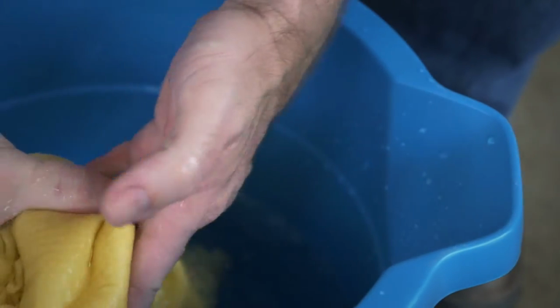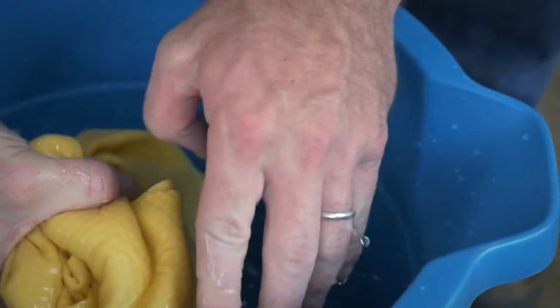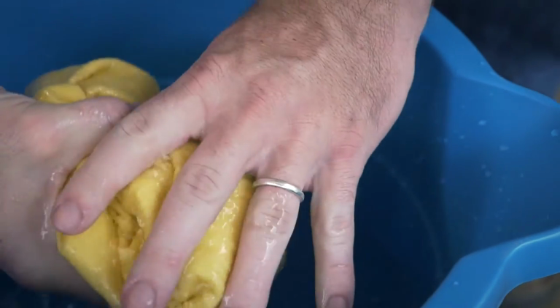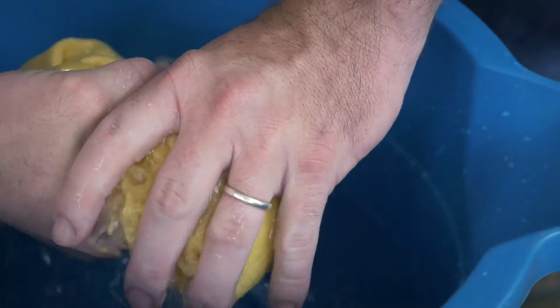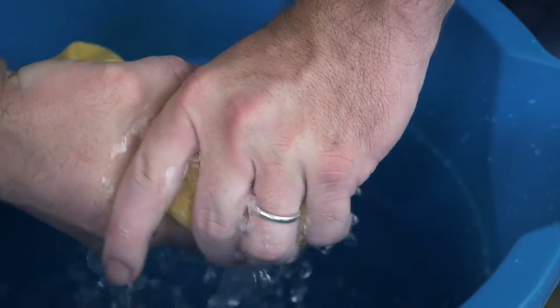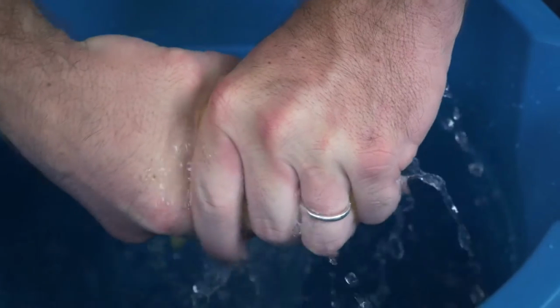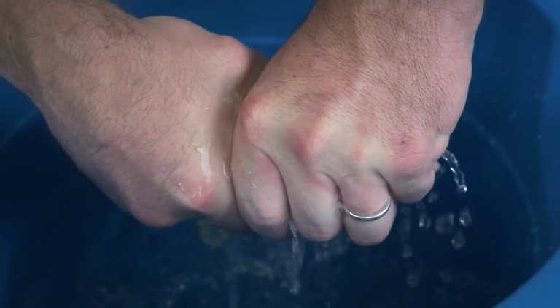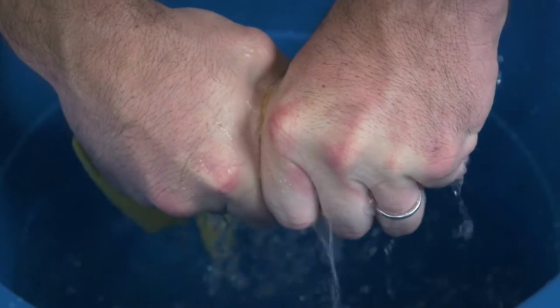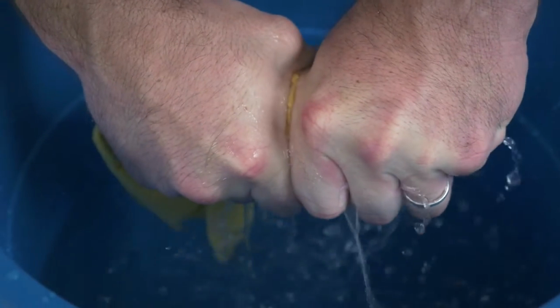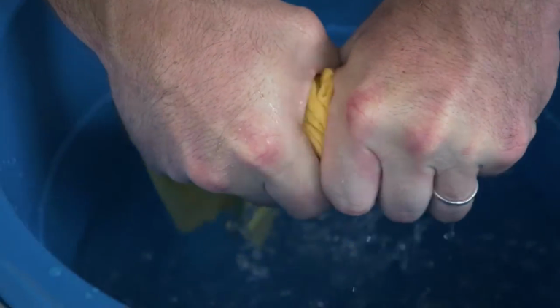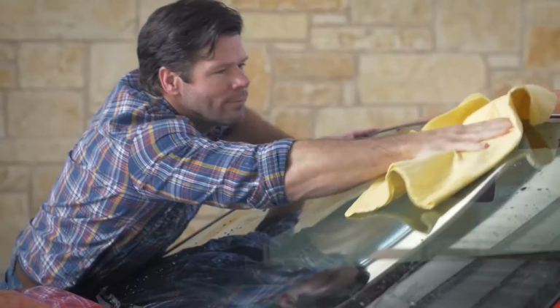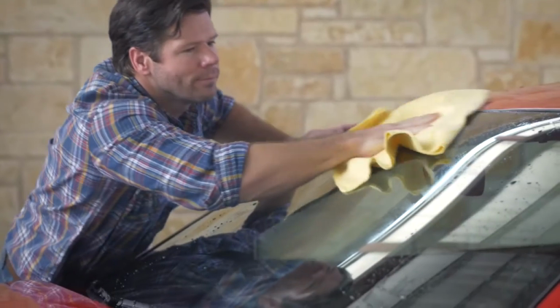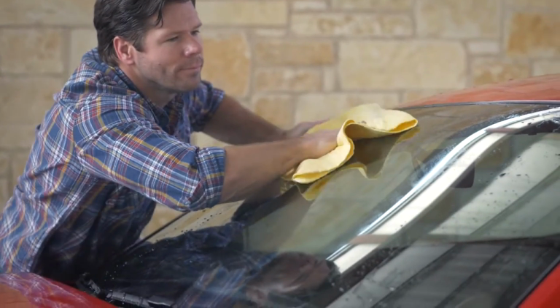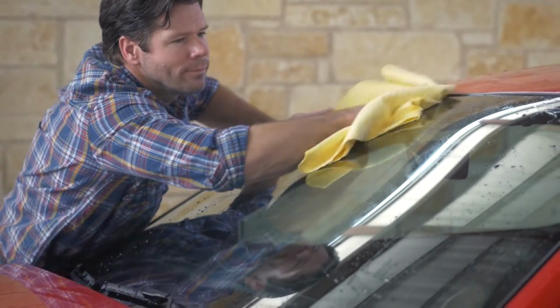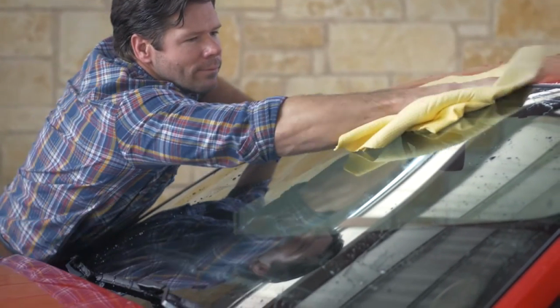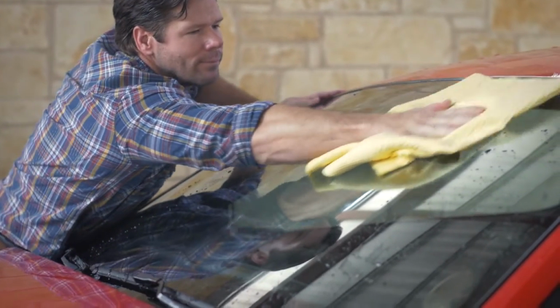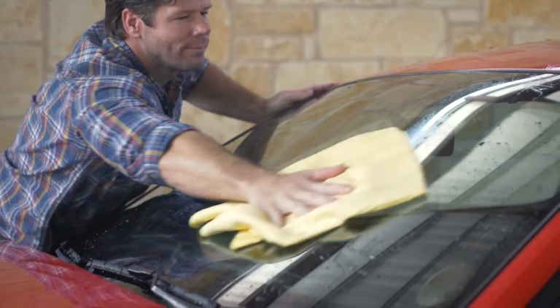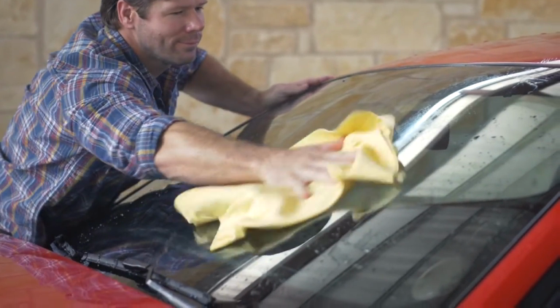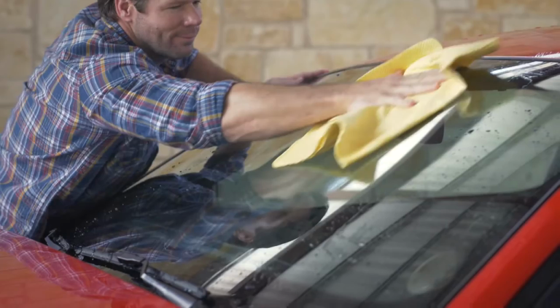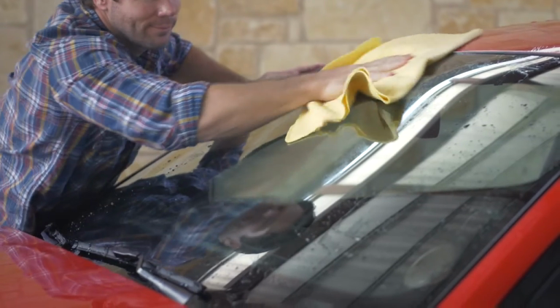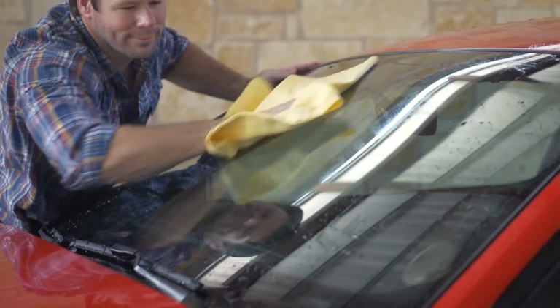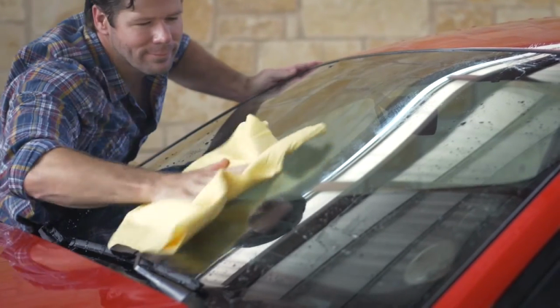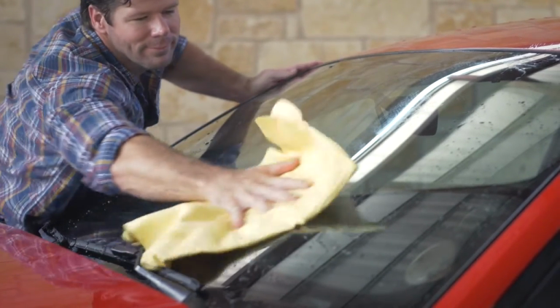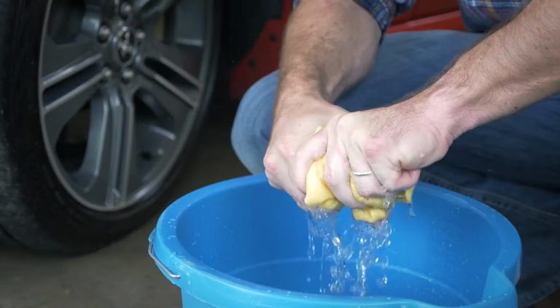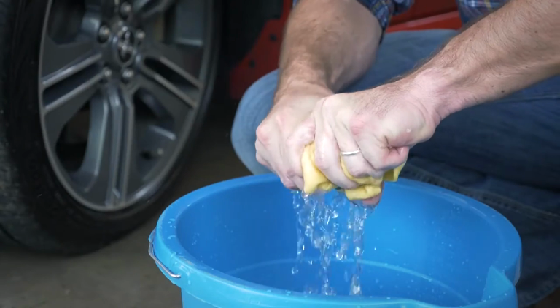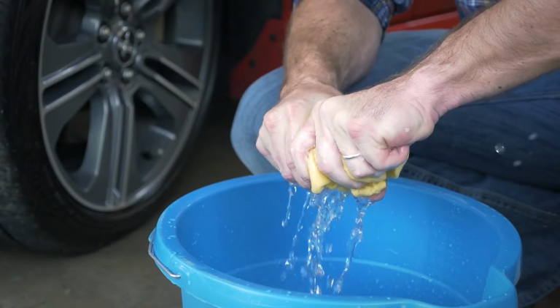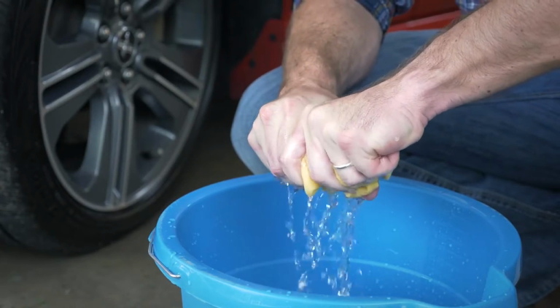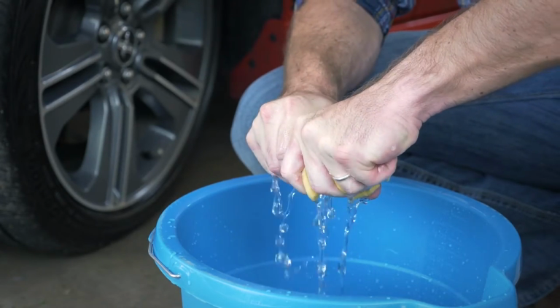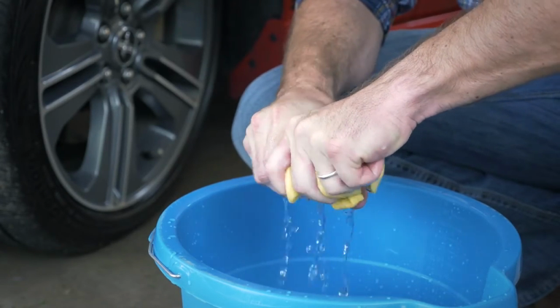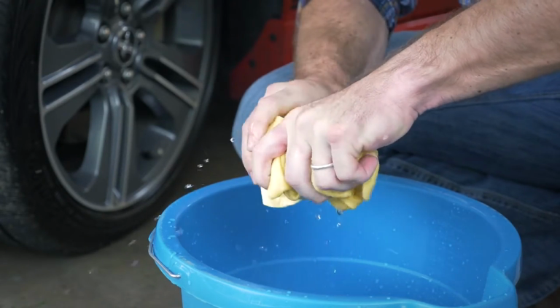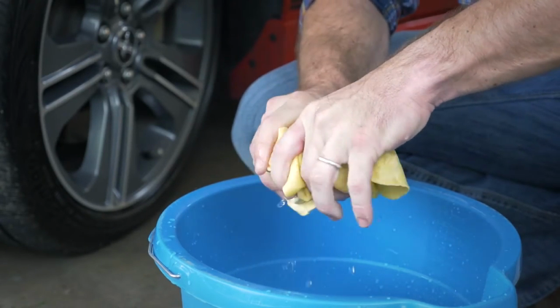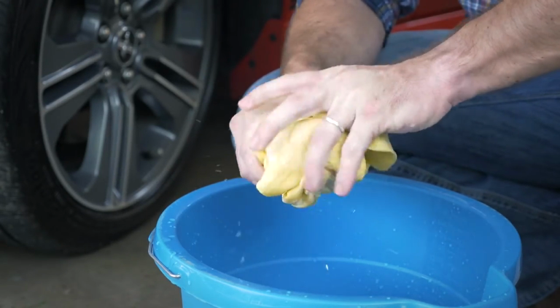Soak the Mansham in water, then wring it out to kickstart its drying power. Pass it along your car in slow even strokes and watch it vacuum up the water. When it's full, simply wring it out and you're ready to continue.